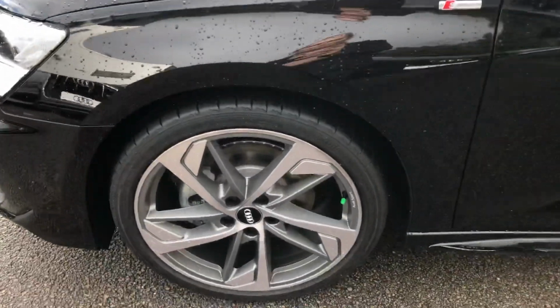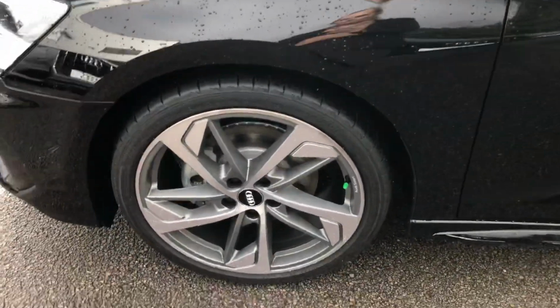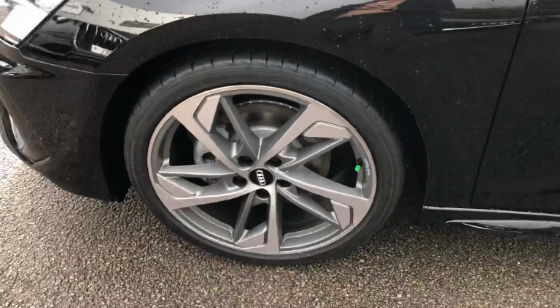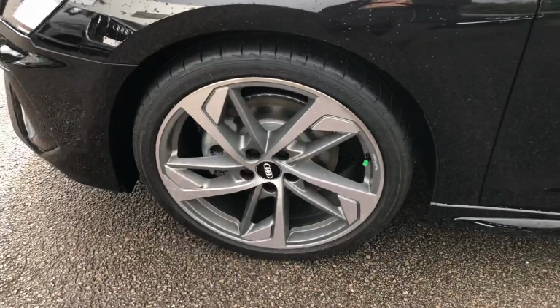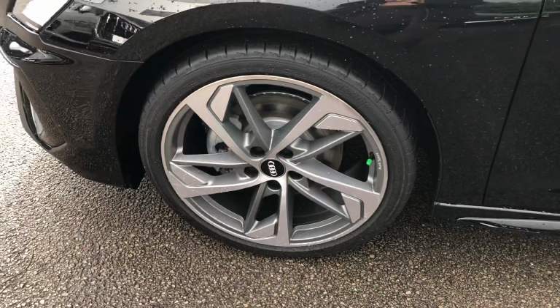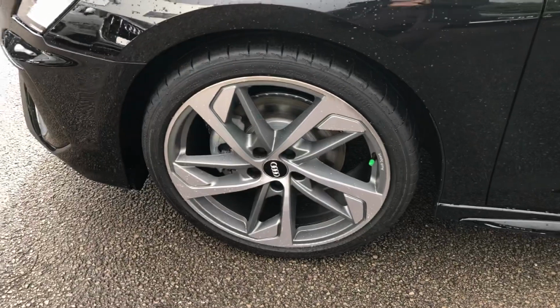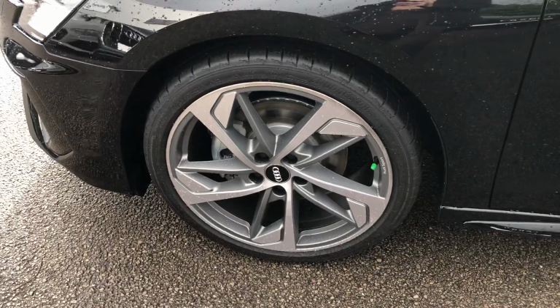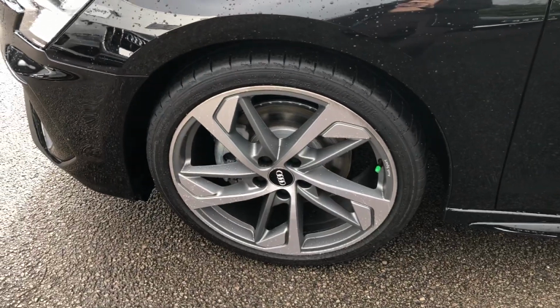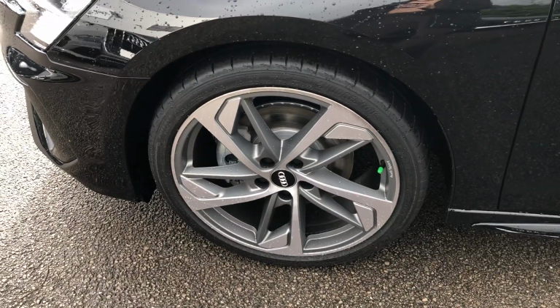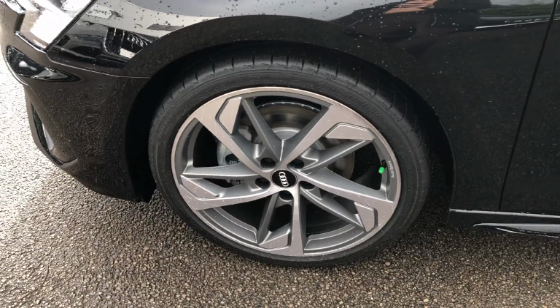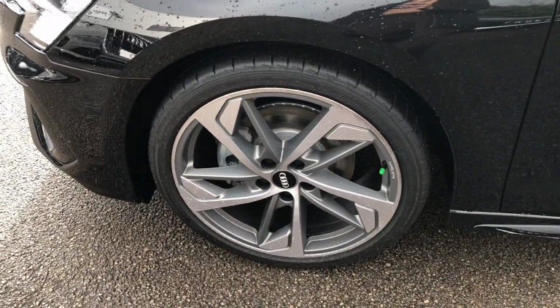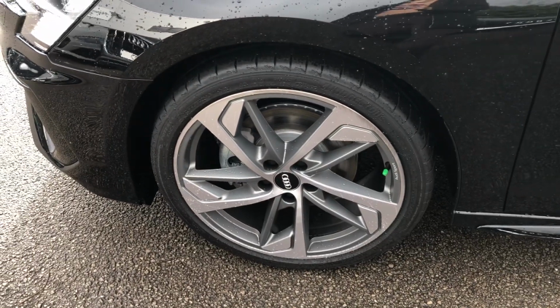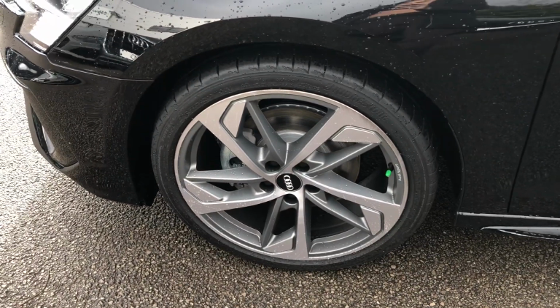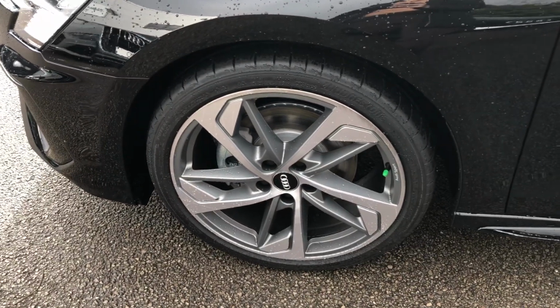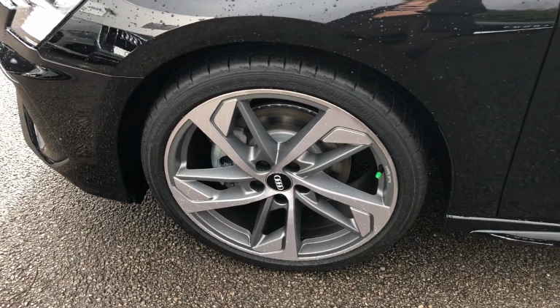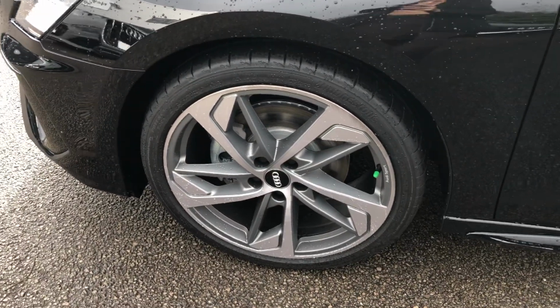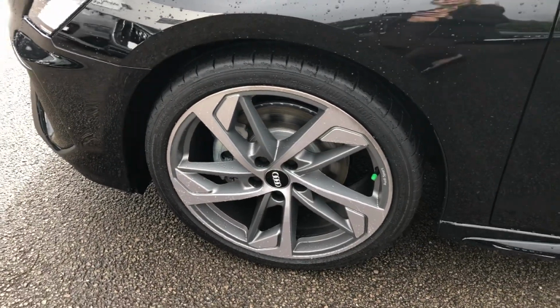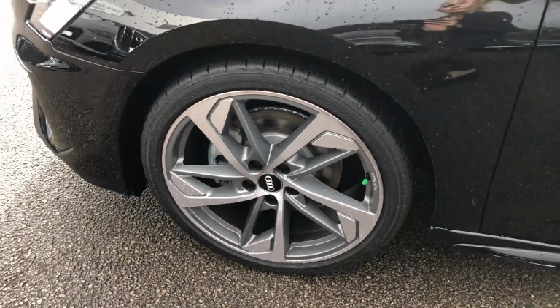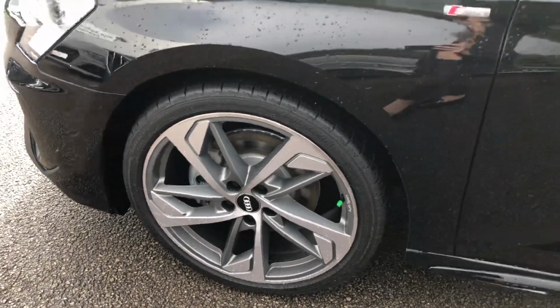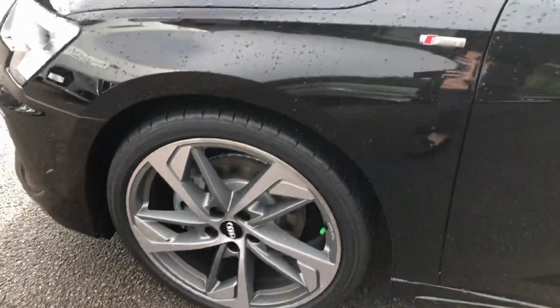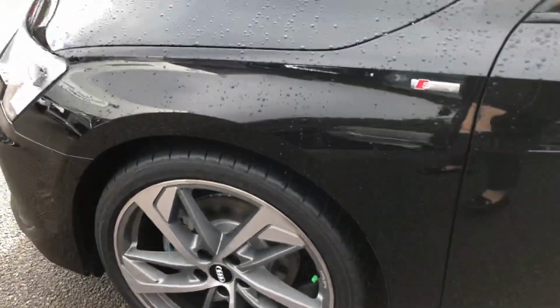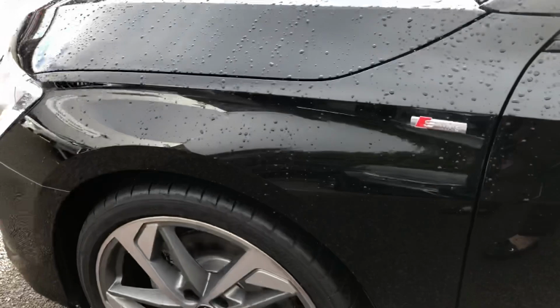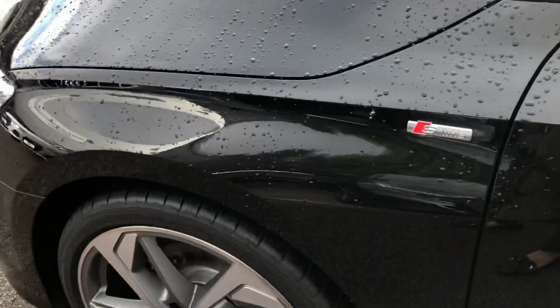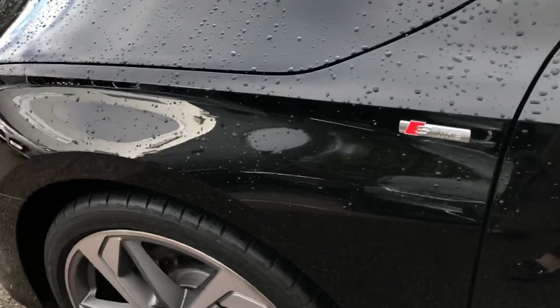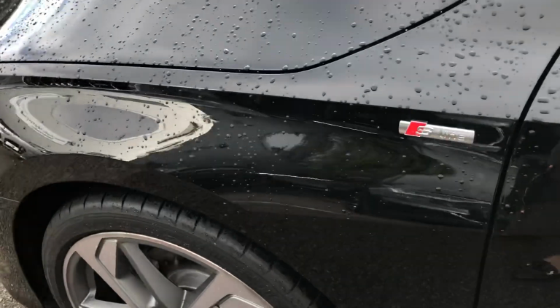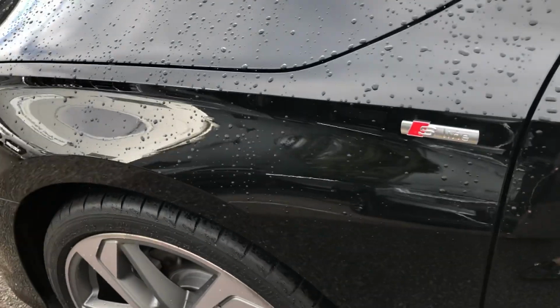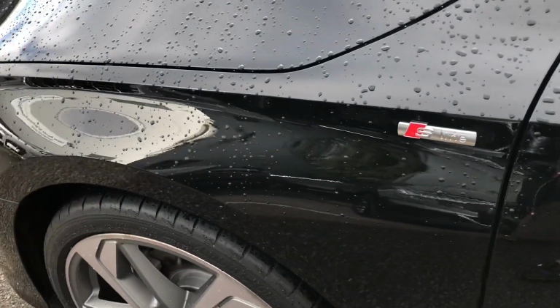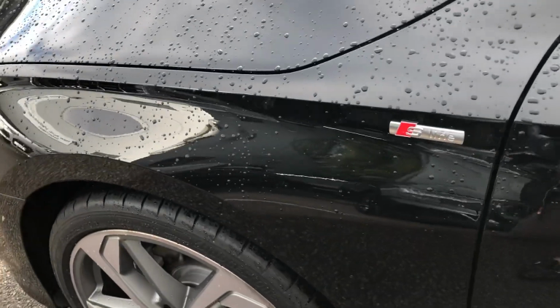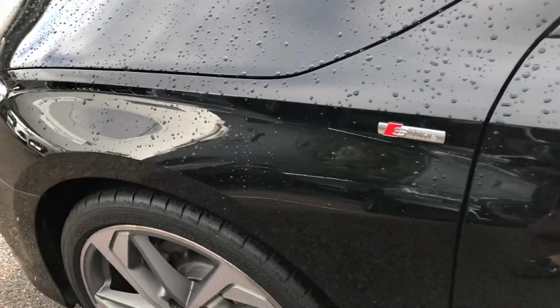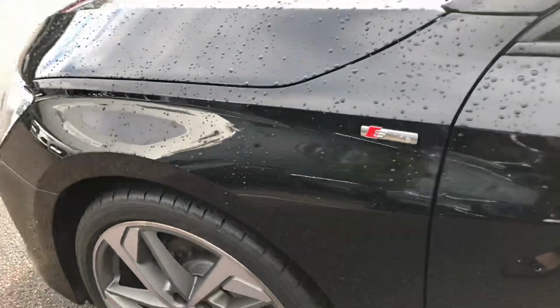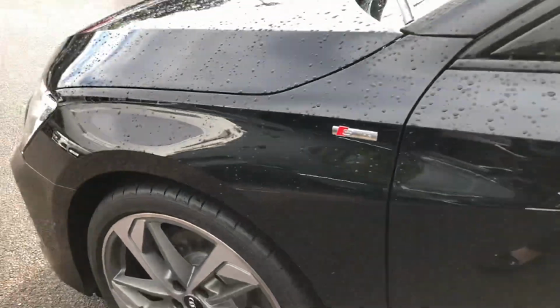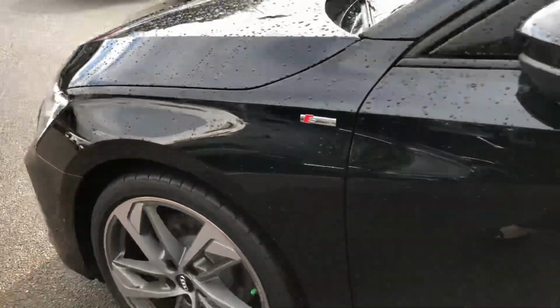19-inch five-arm turbine design Audi Sport alloy wheels with the S-line badge detailing around the car.